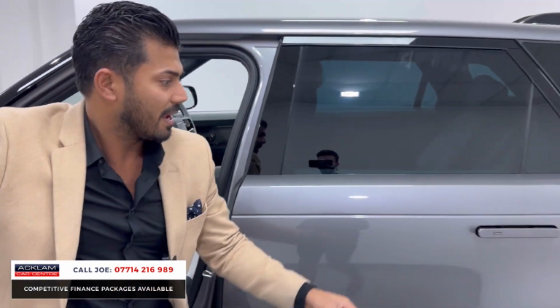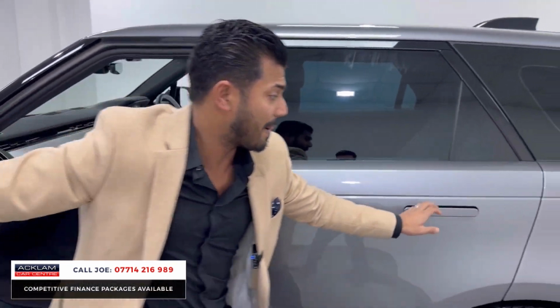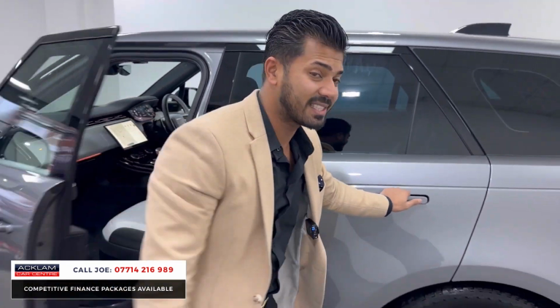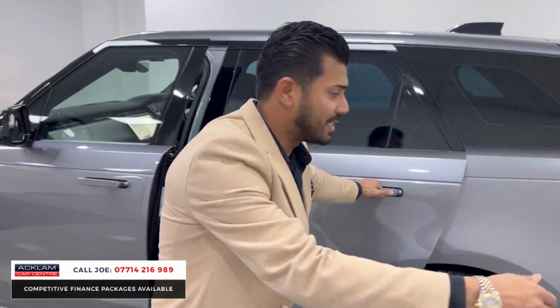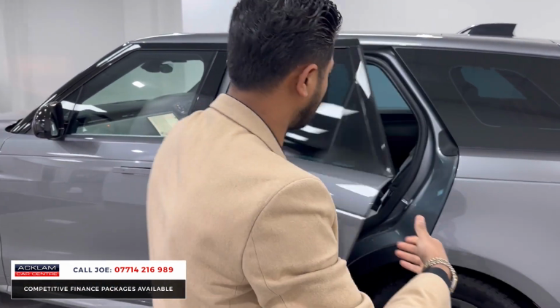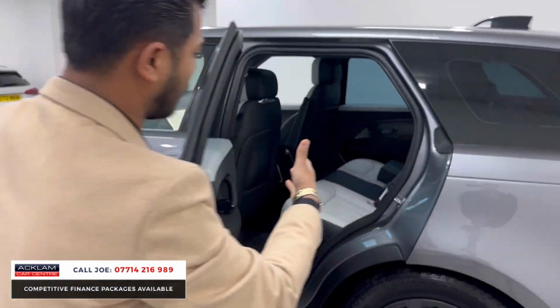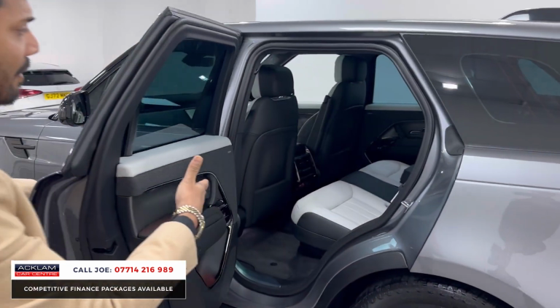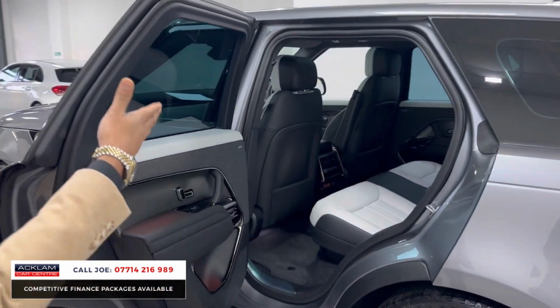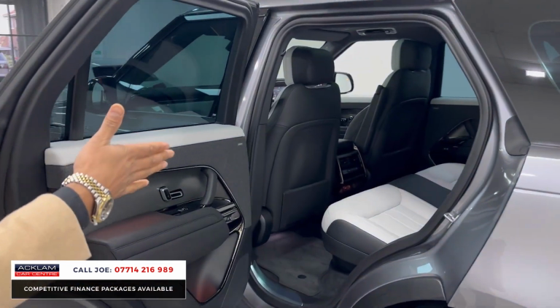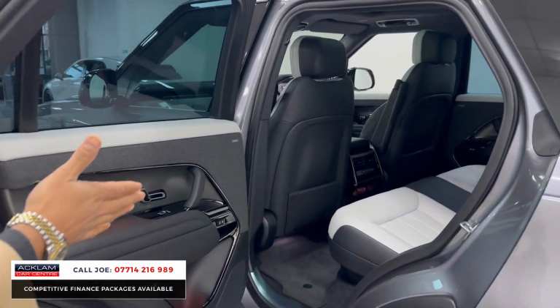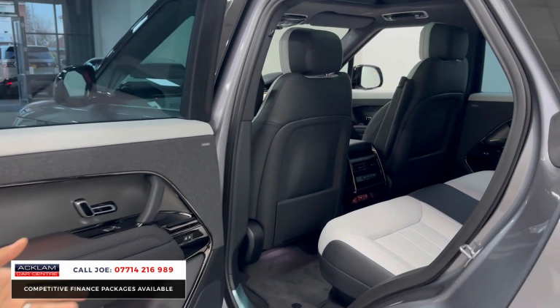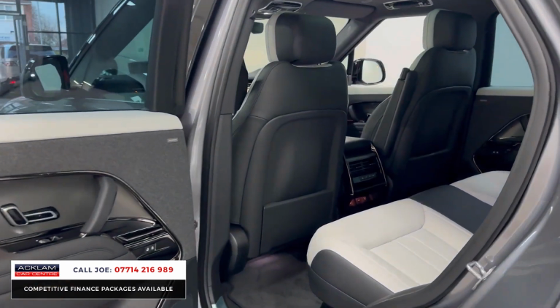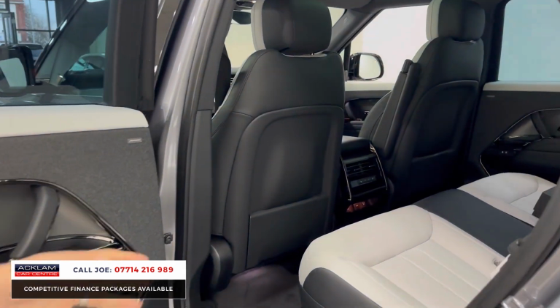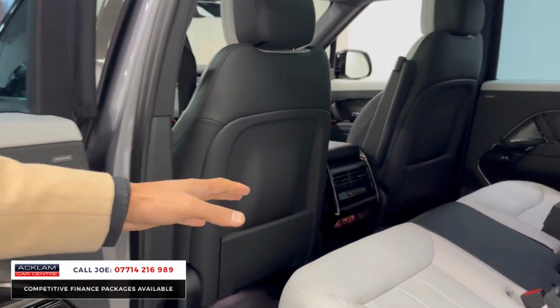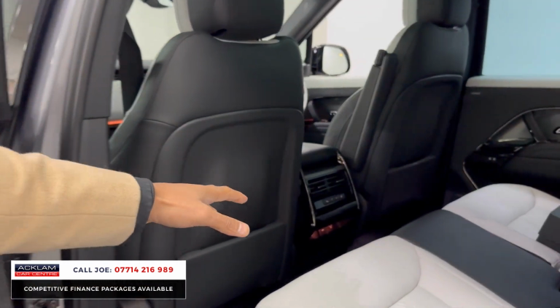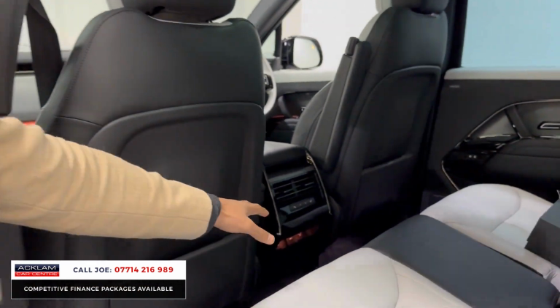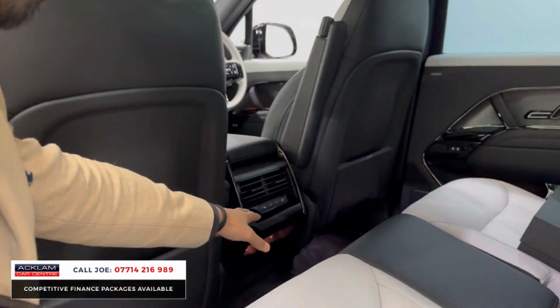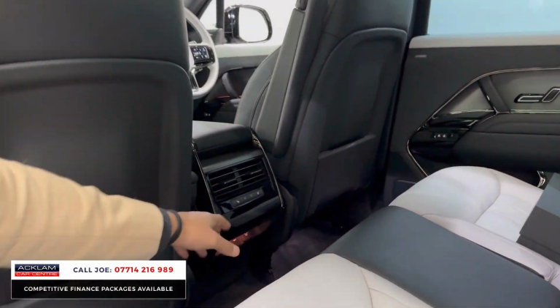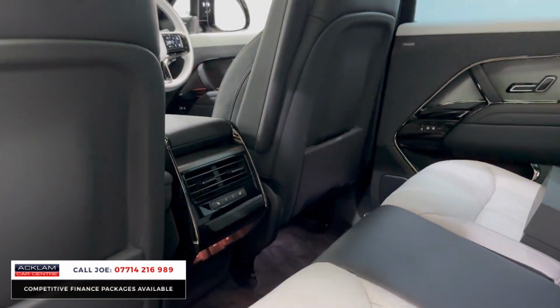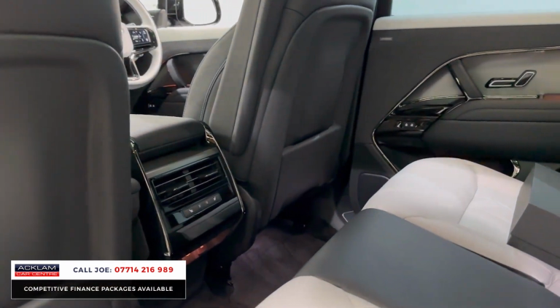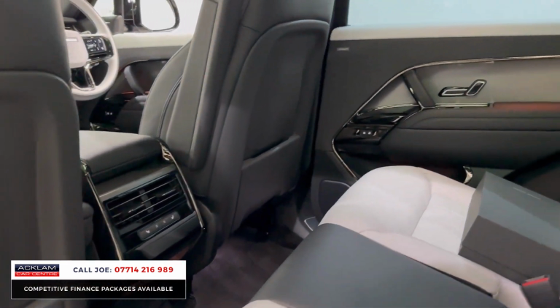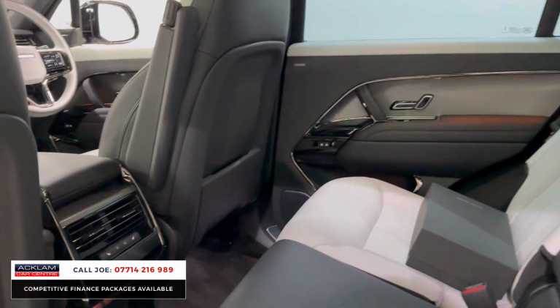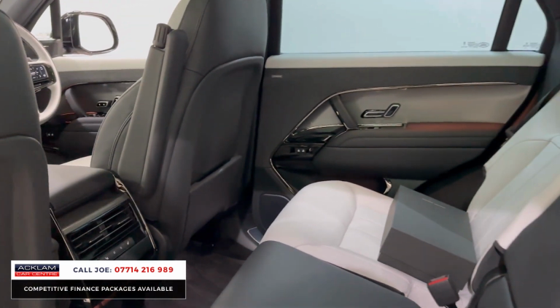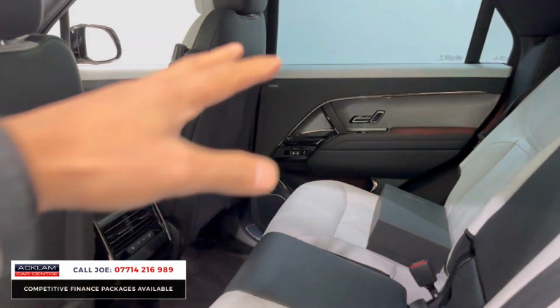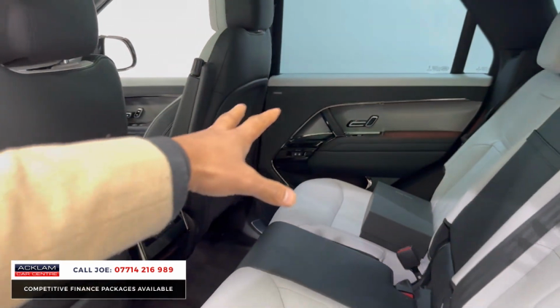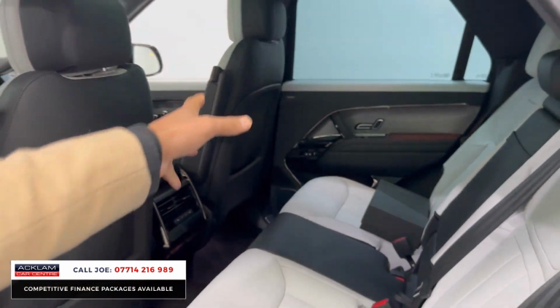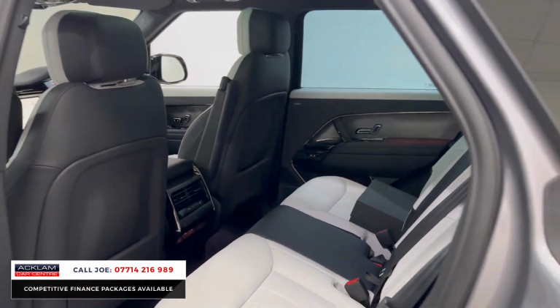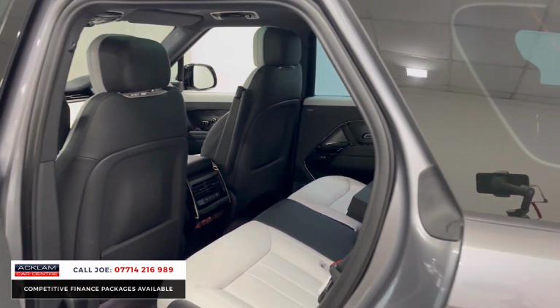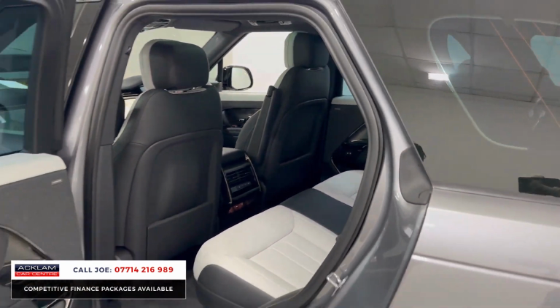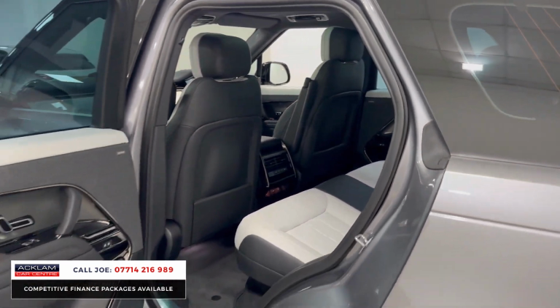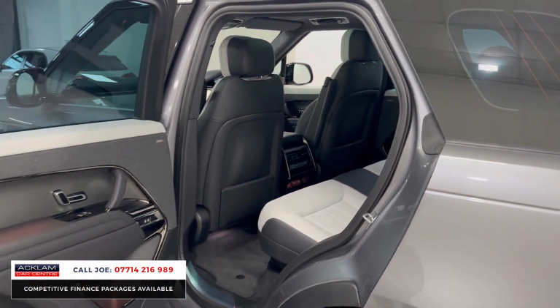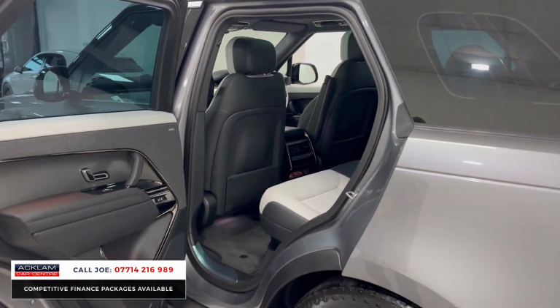In the back, the same continues — that beautiful leather, ISOFIX attachment, three-point seatbelts. And you've also got a rear climate area just there. More lighting. Great finish to the interior inlays with that brushed aluminium.